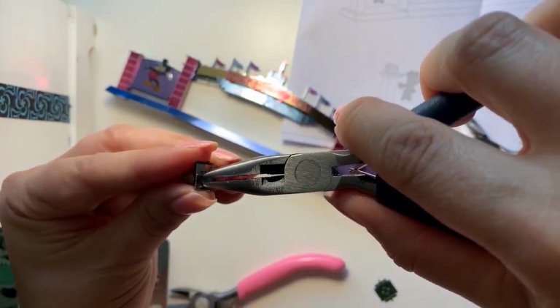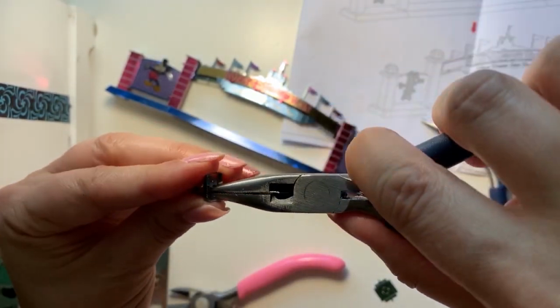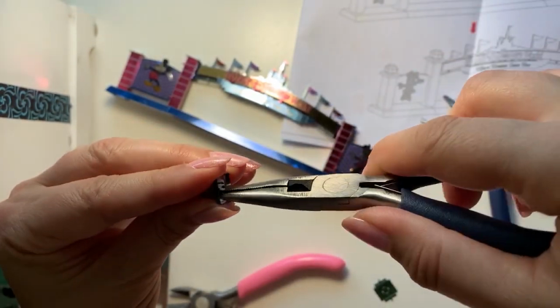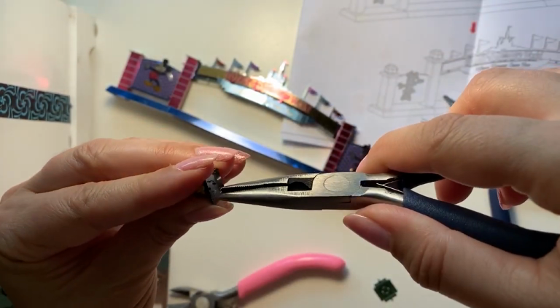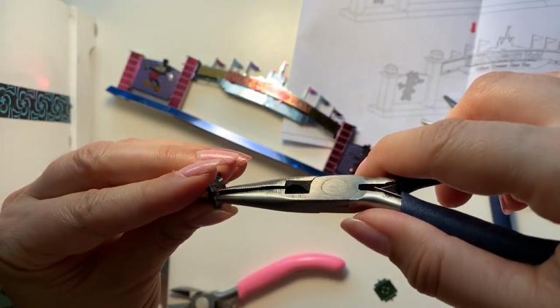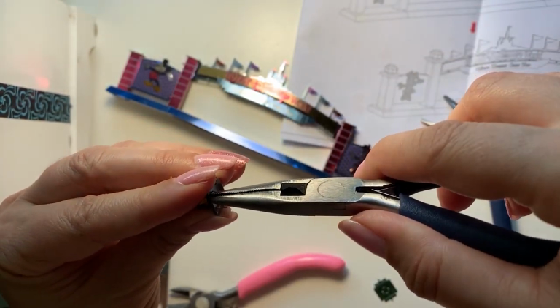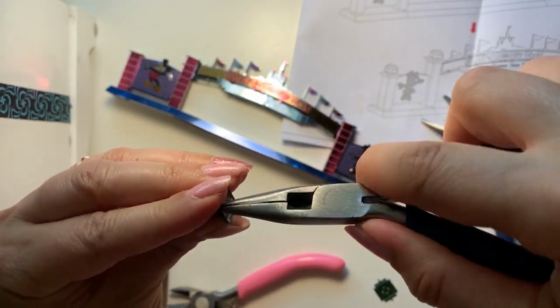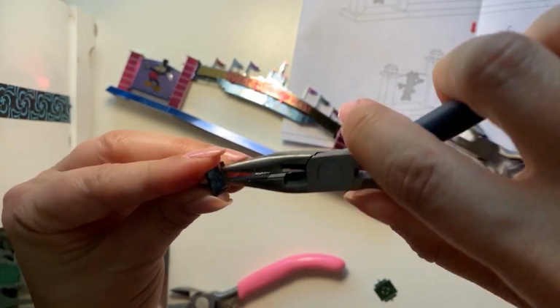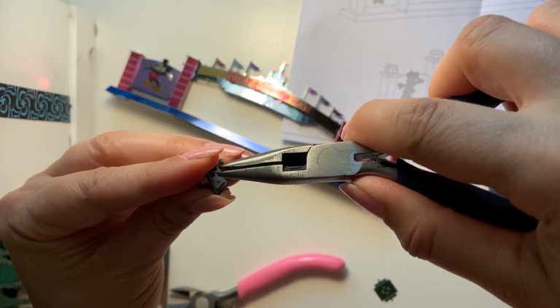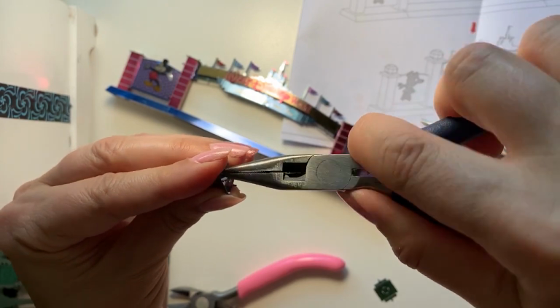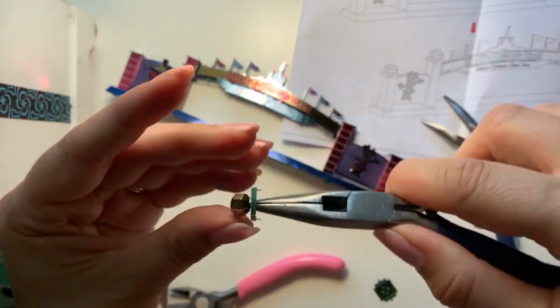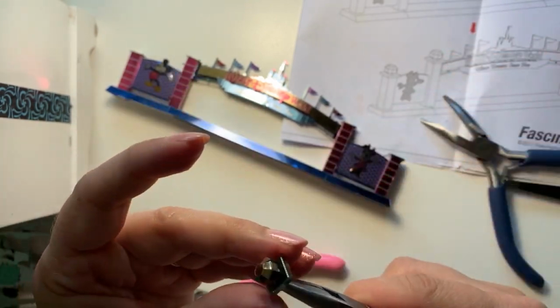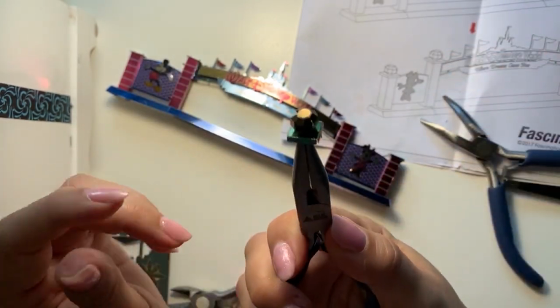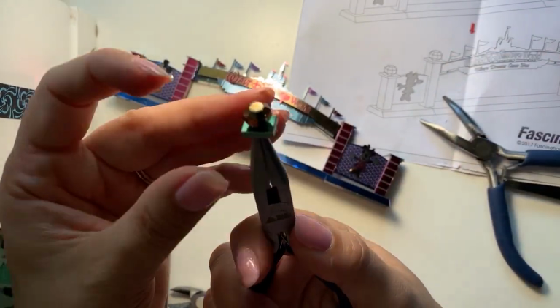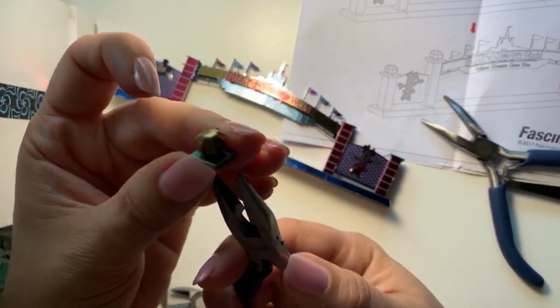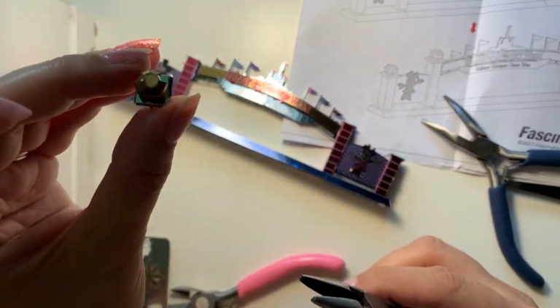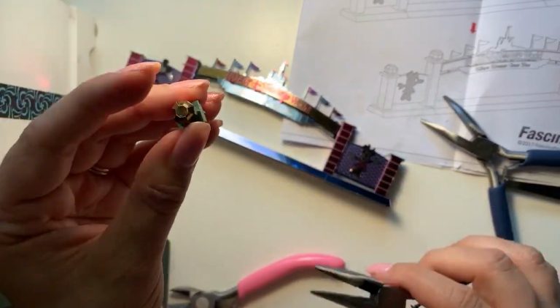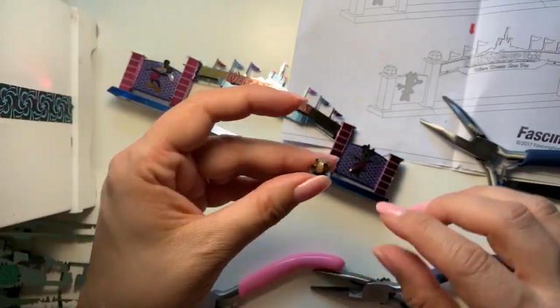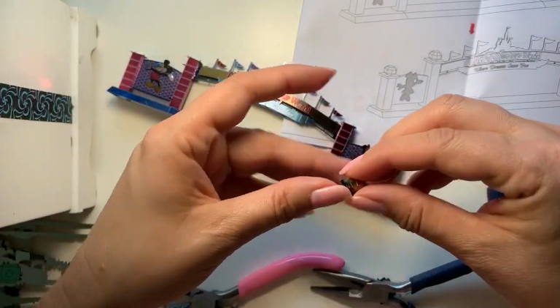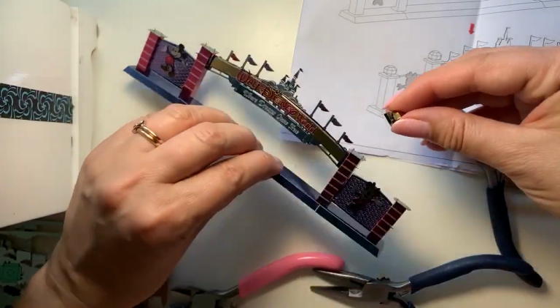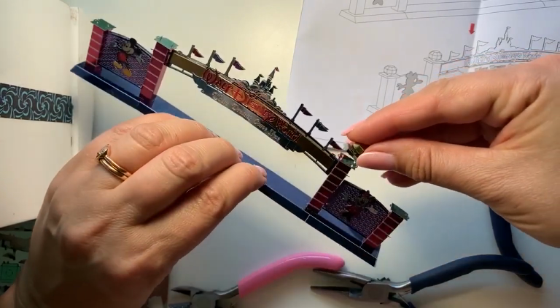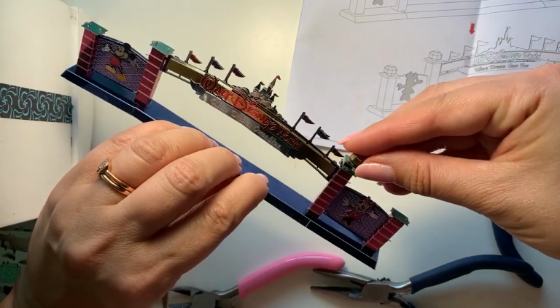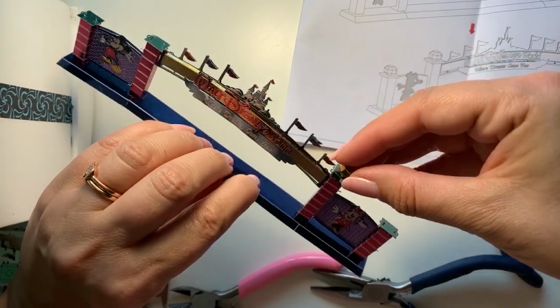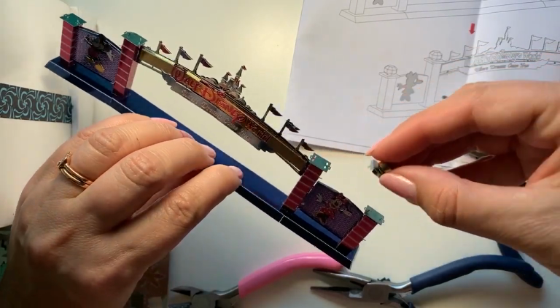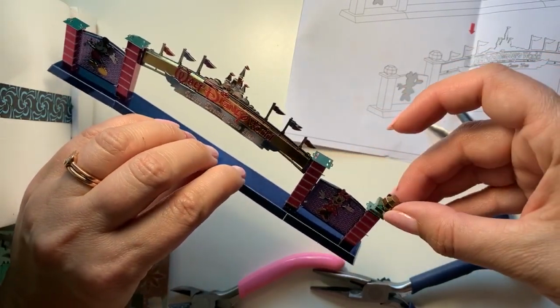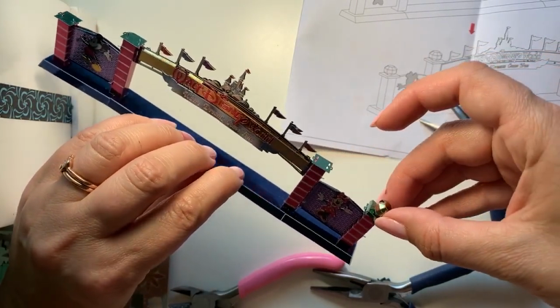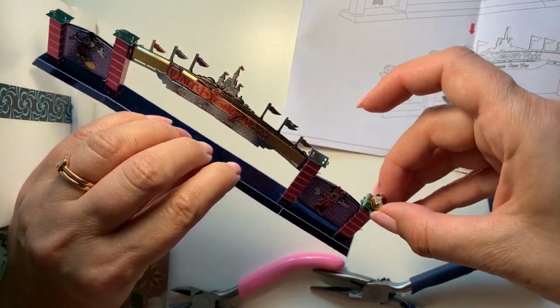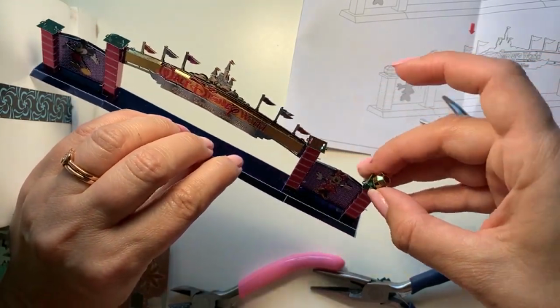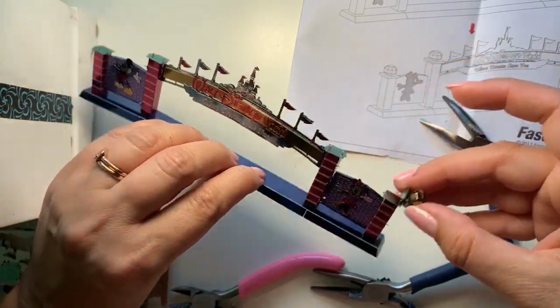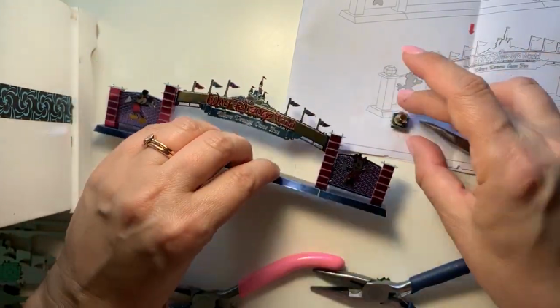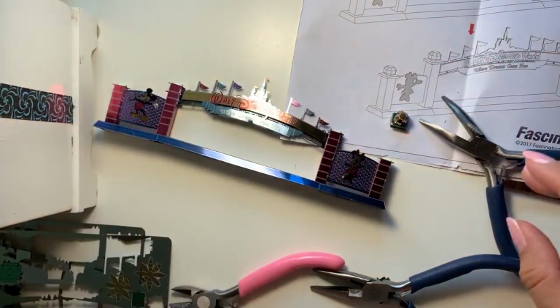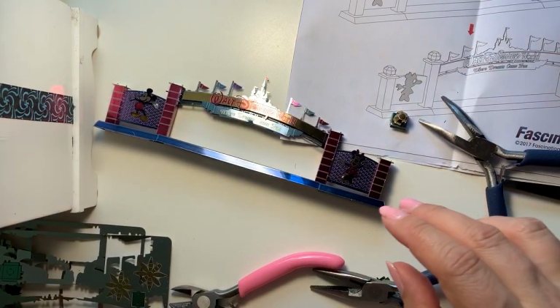That looks like - looks like I got all four of them in! How about that? All right, that's not bad. And that goes on top of one of these. We are almost done.